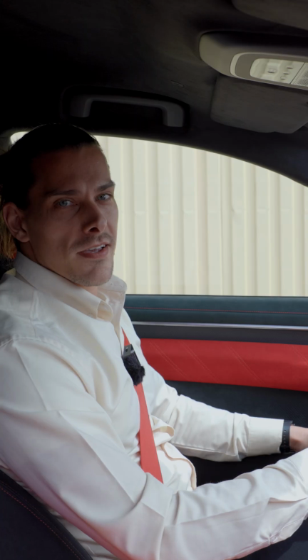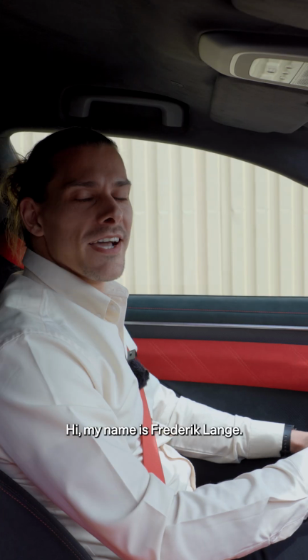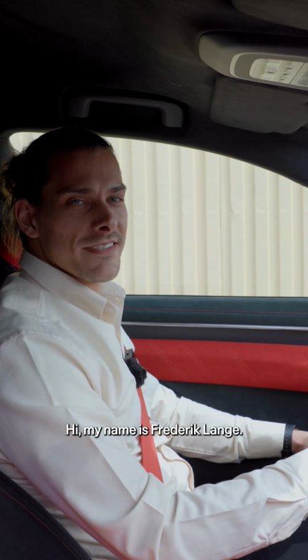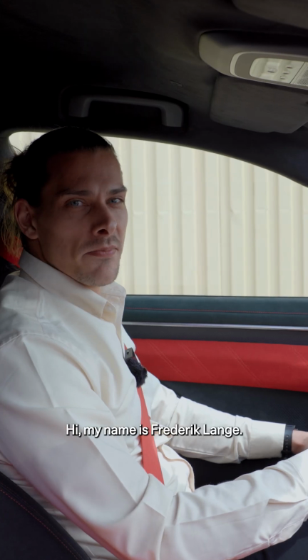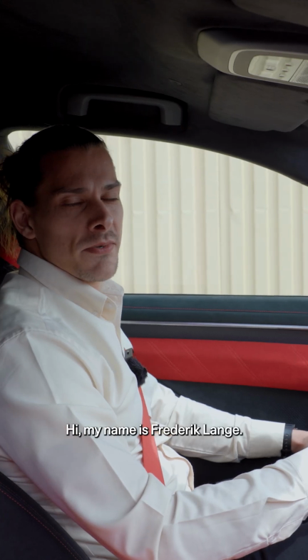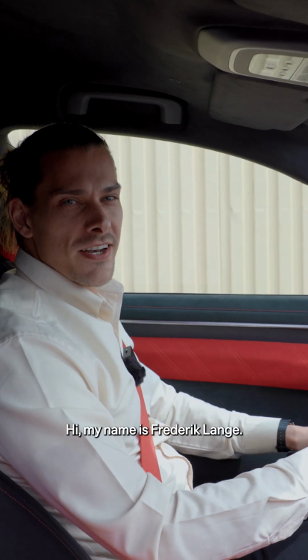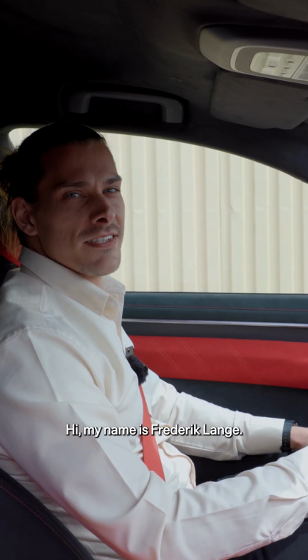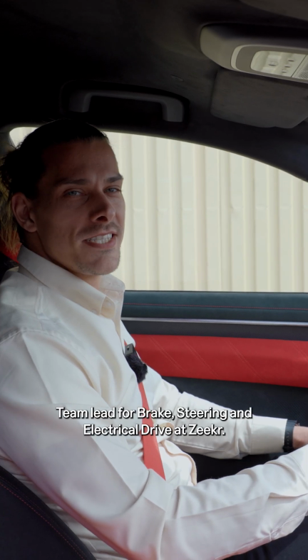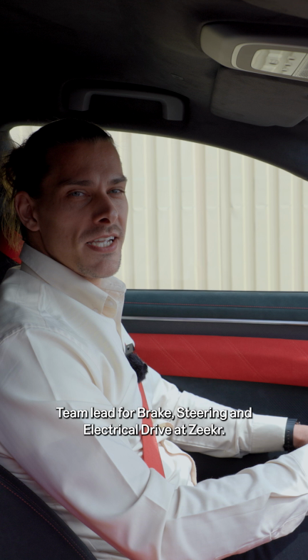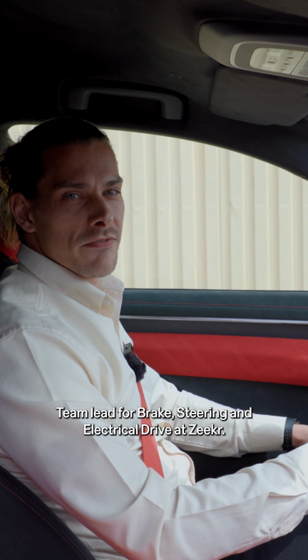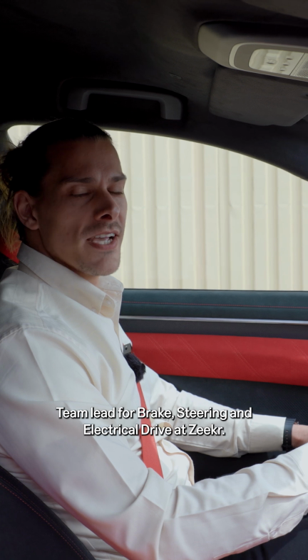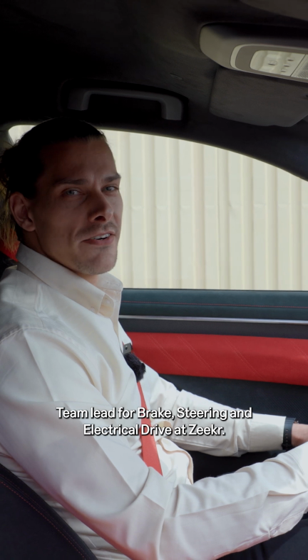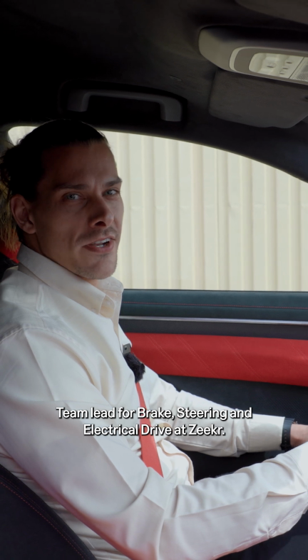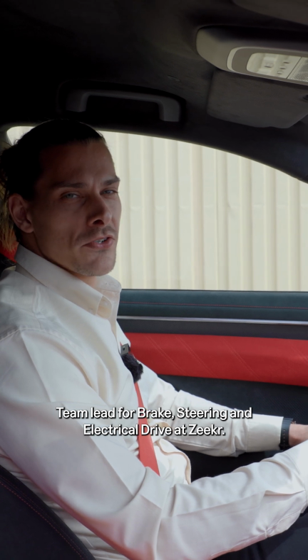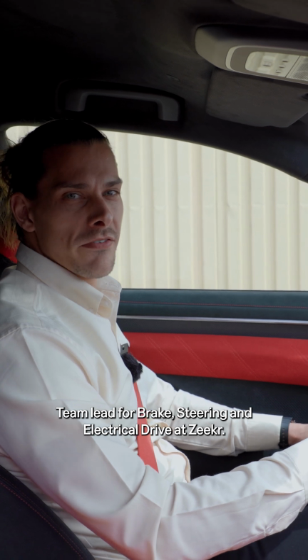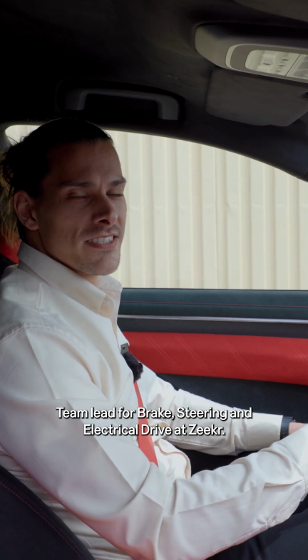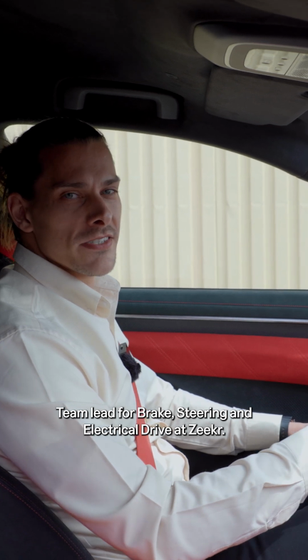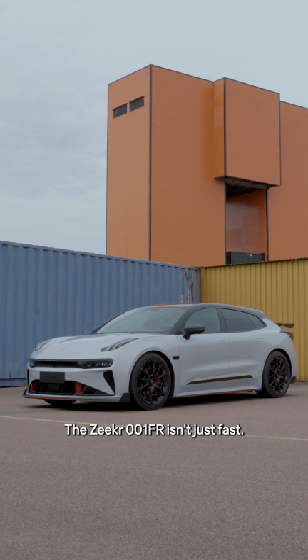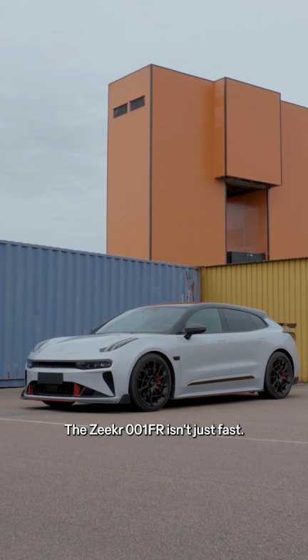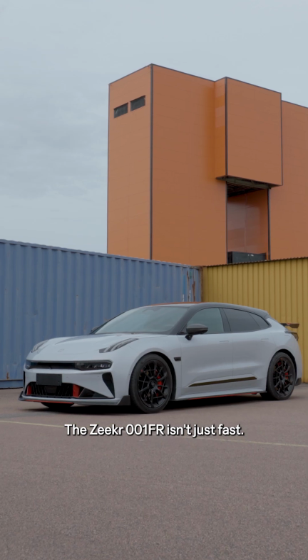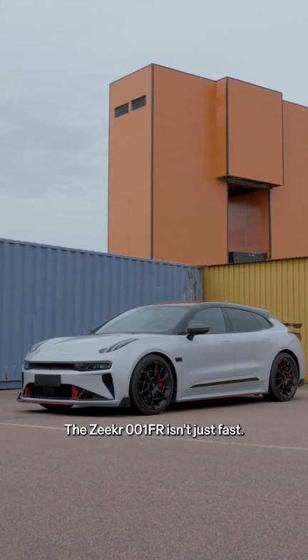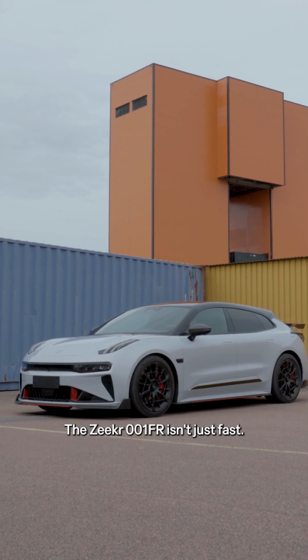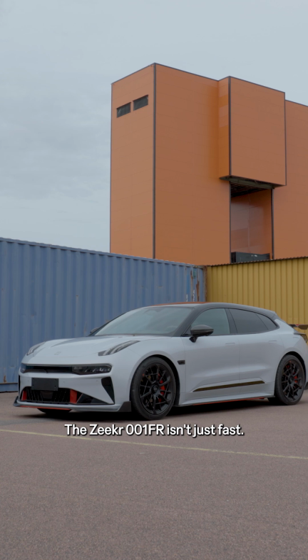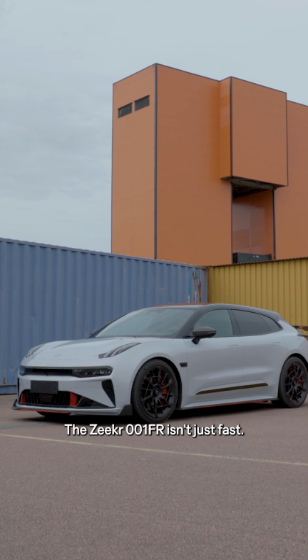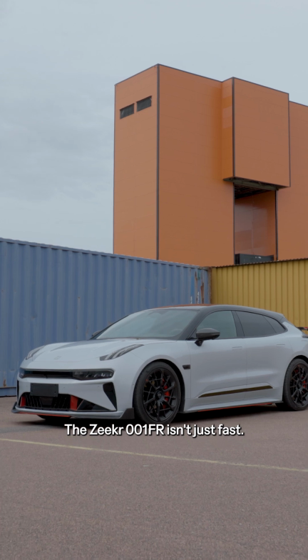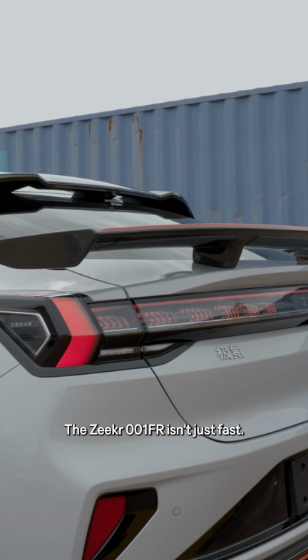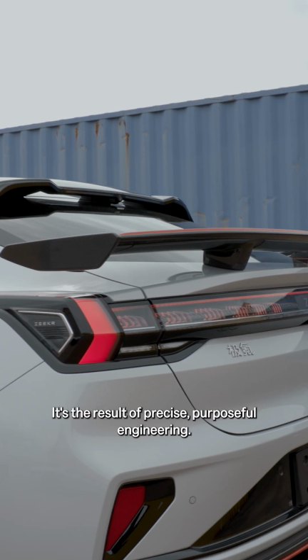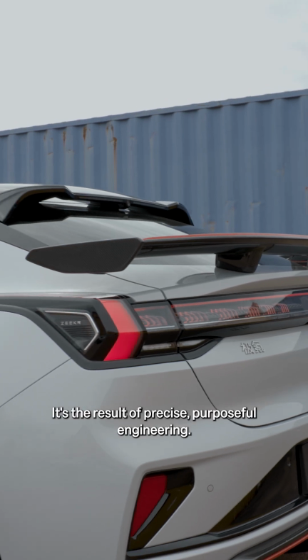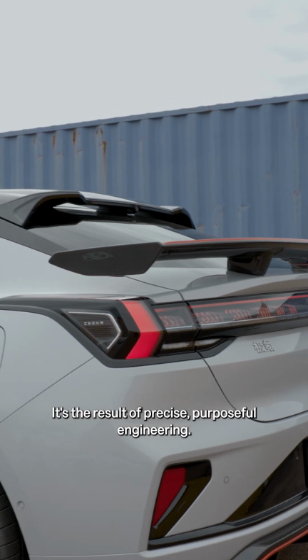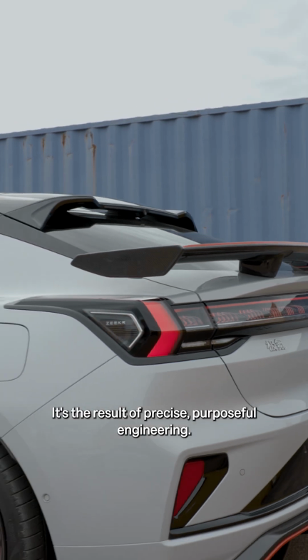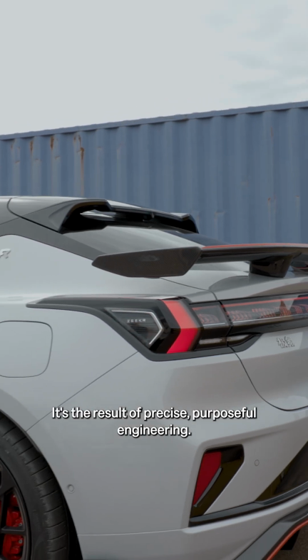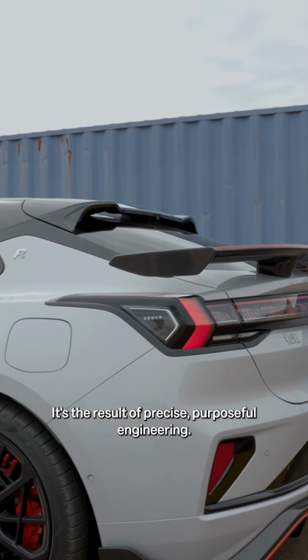Hi, my name is Fredrik Lange, team lead for brake steering on electrical drive at Zeker. The Zeker 001 FR isn't just fast — it's the result of precise, purposeful engineering.